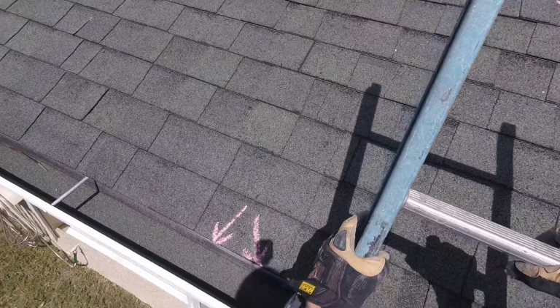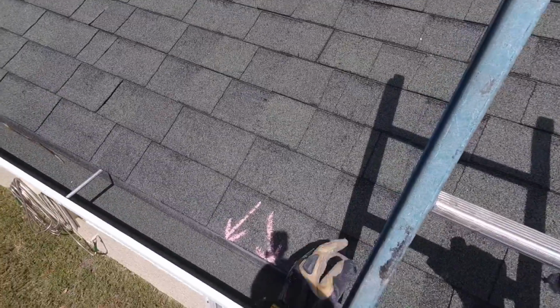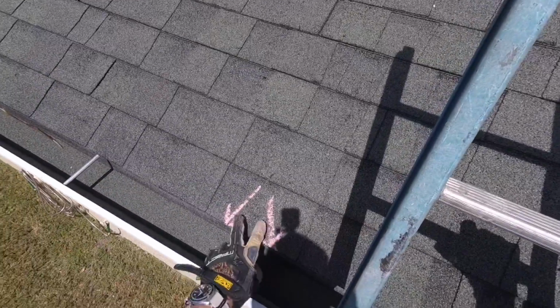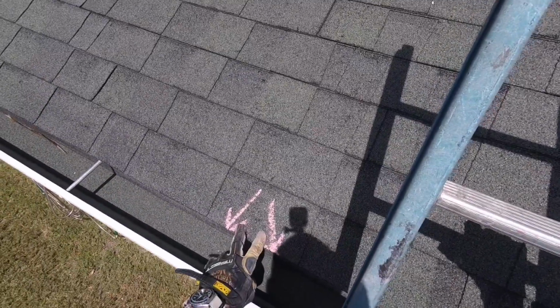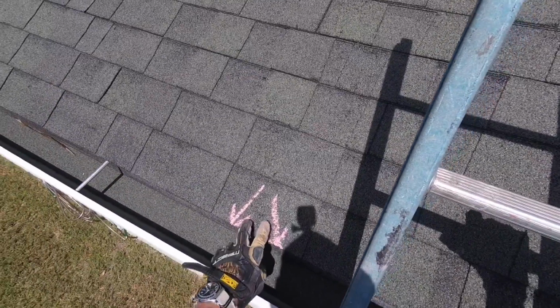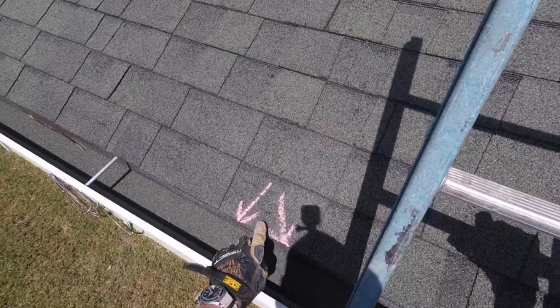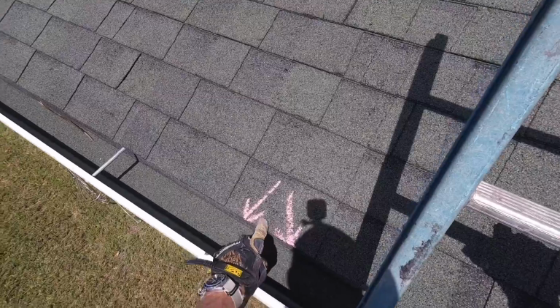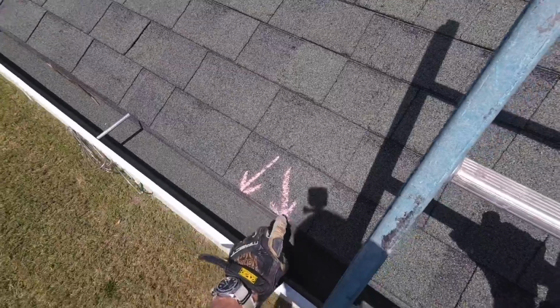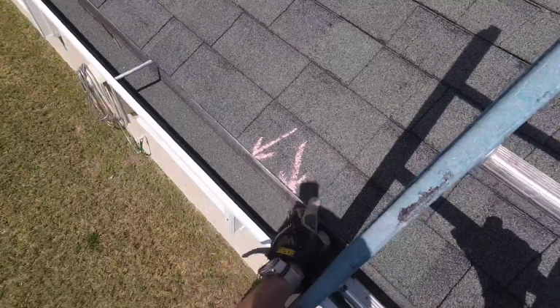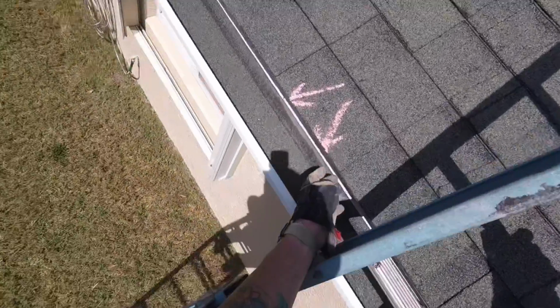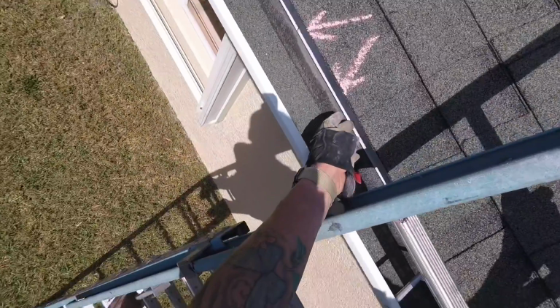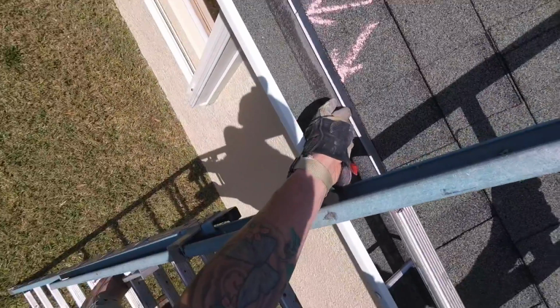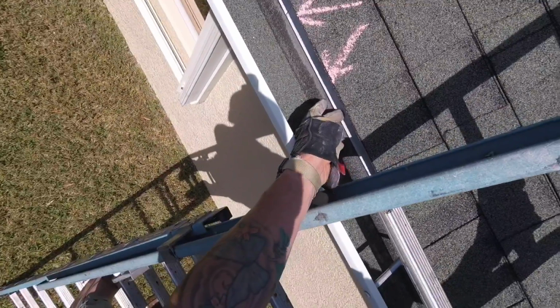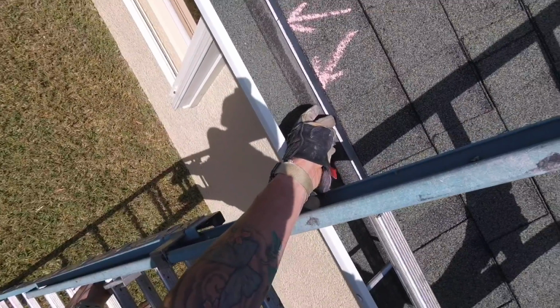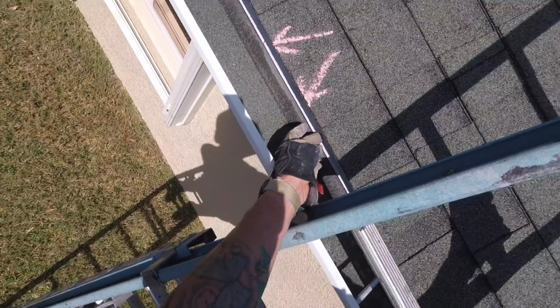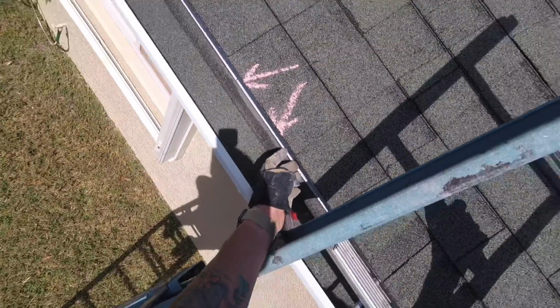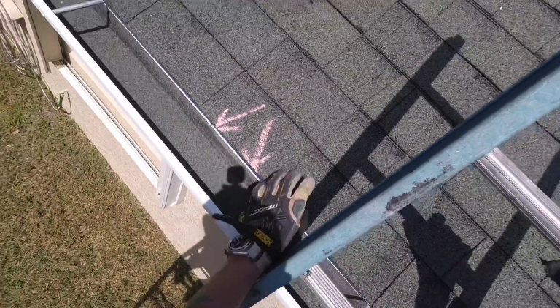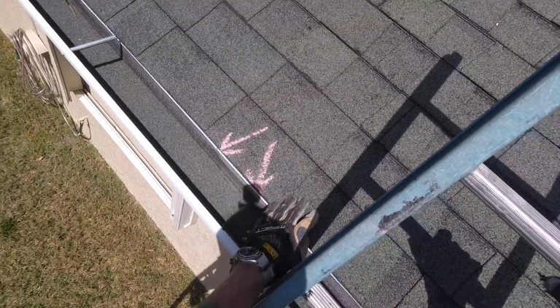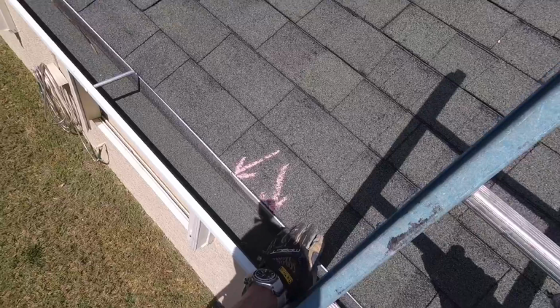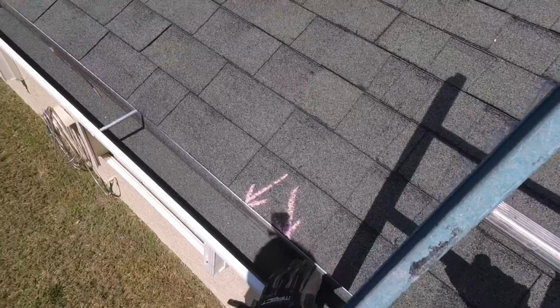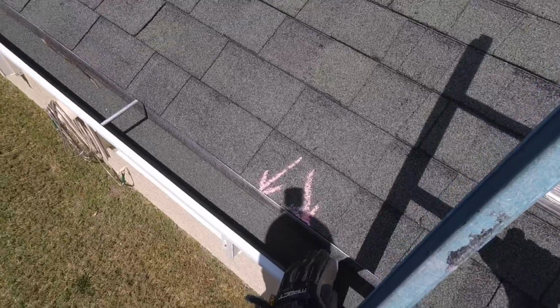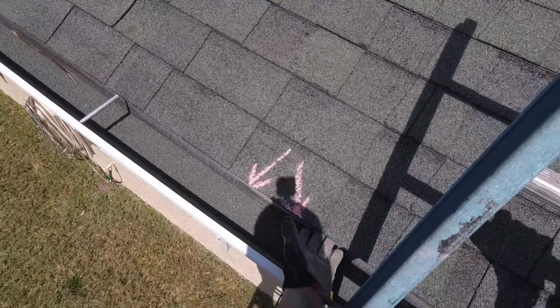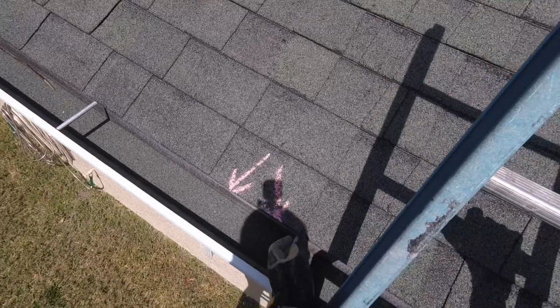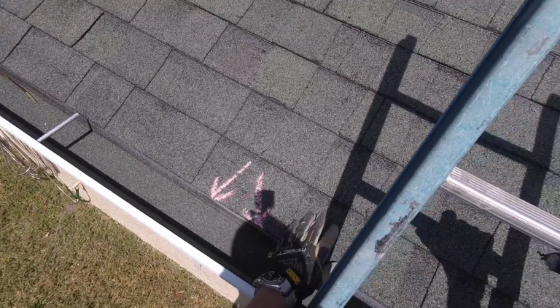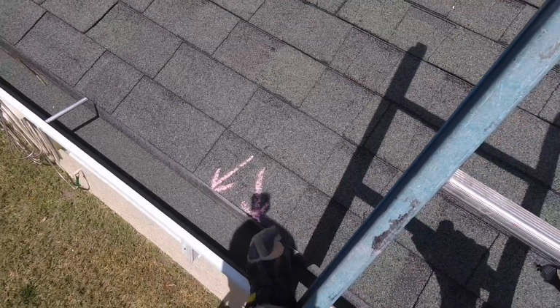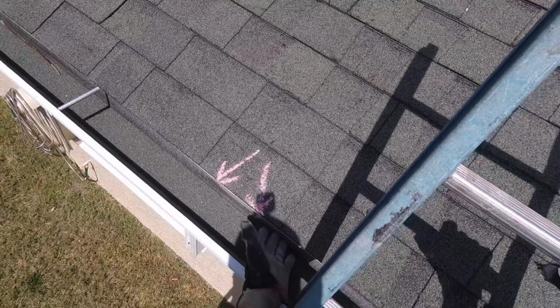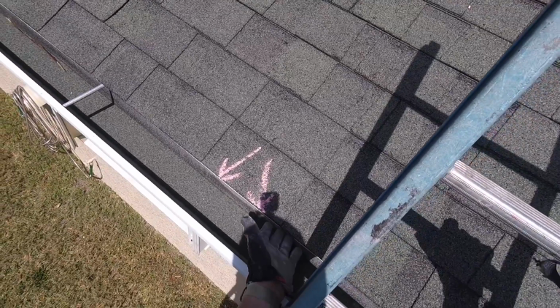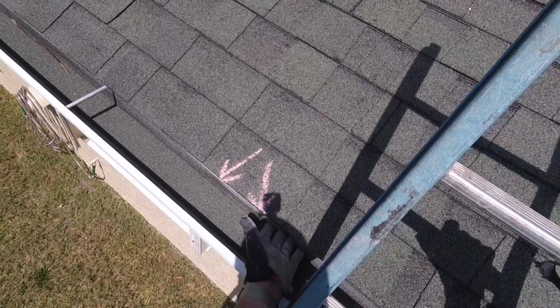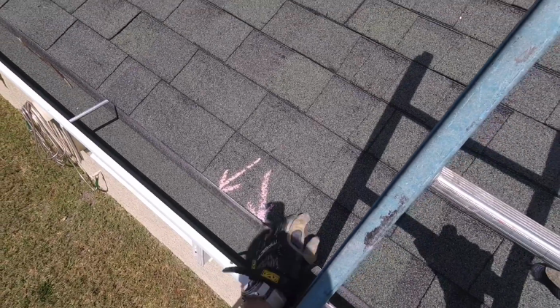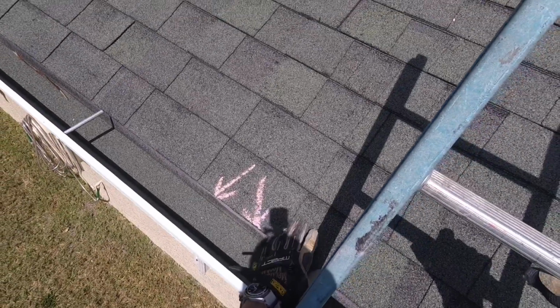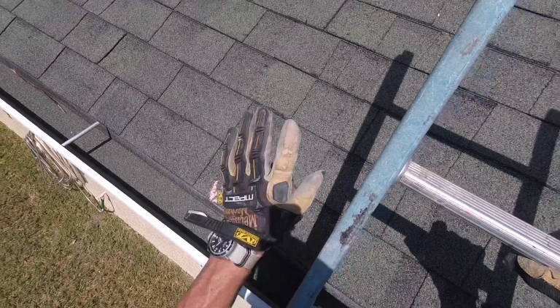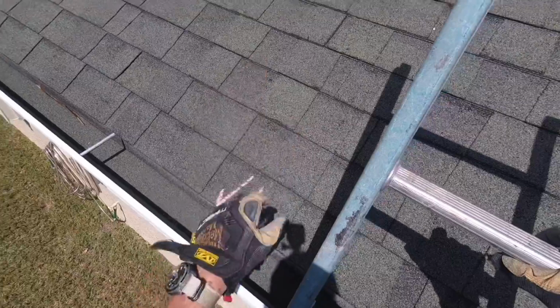I have two reminder arrows. The first one is to talk about the drip edge. We're going to replace this white drip edge with your new roof. It's going to be white if it's shingles and it's going to be green if it matches the future metal.